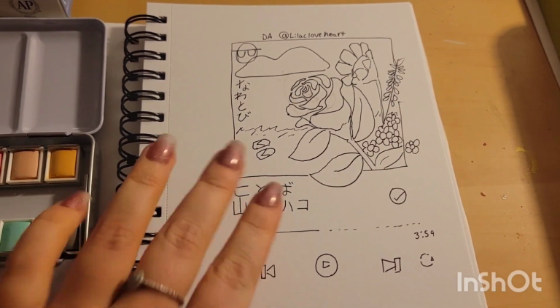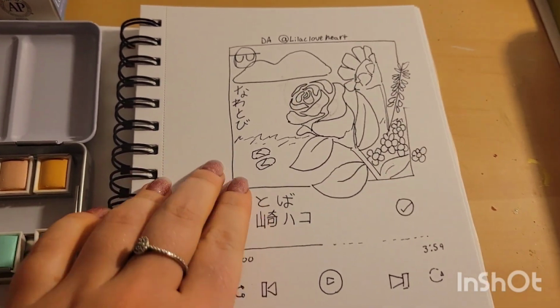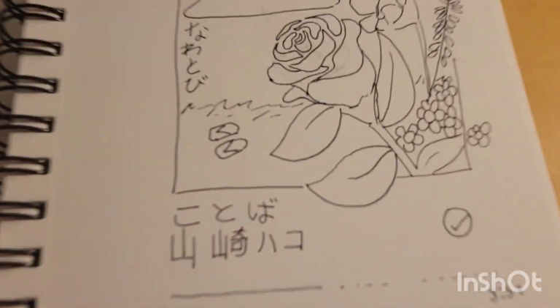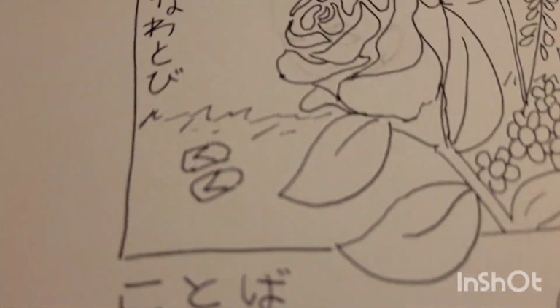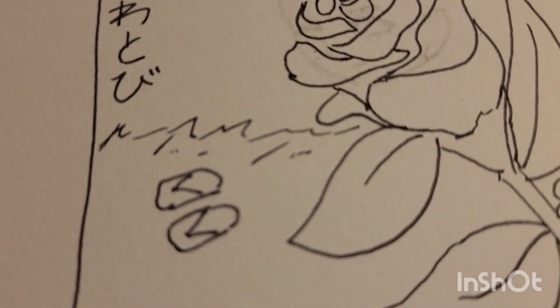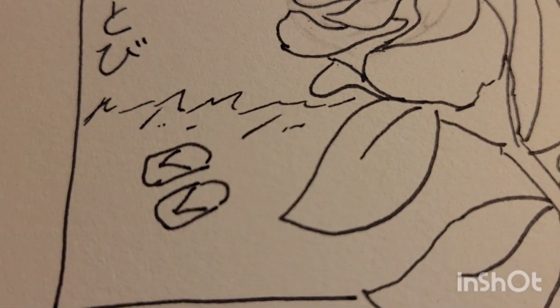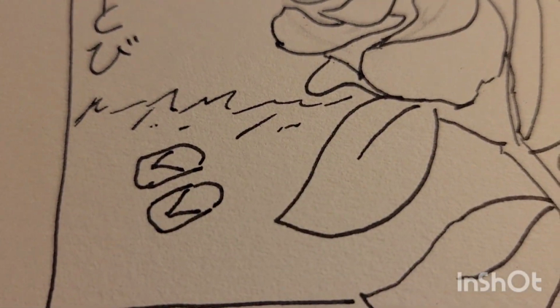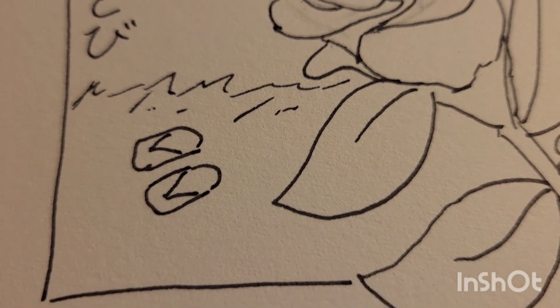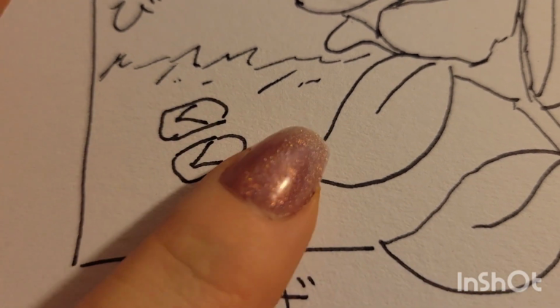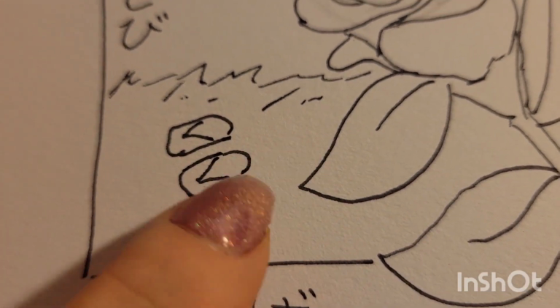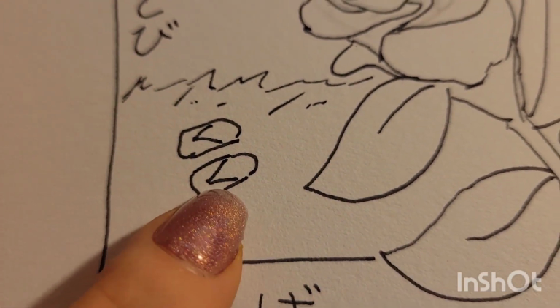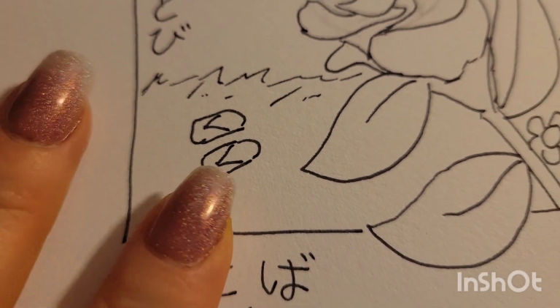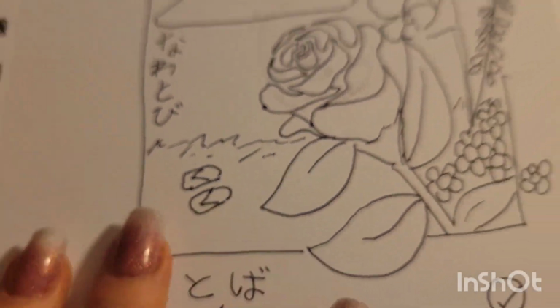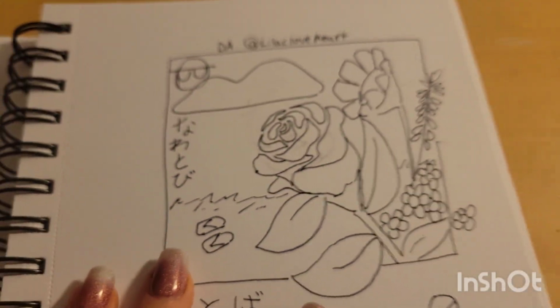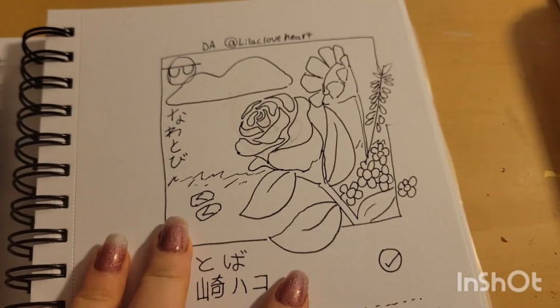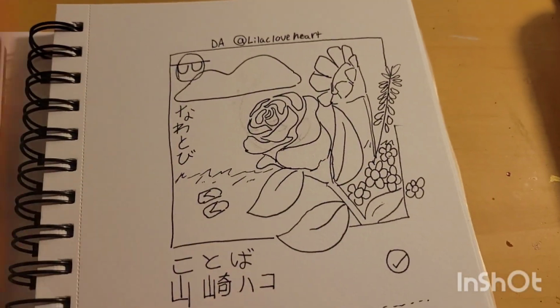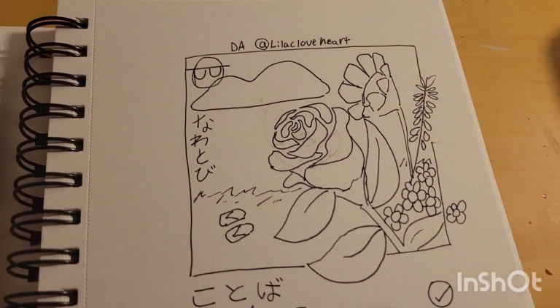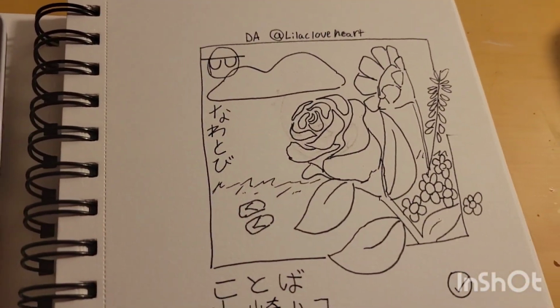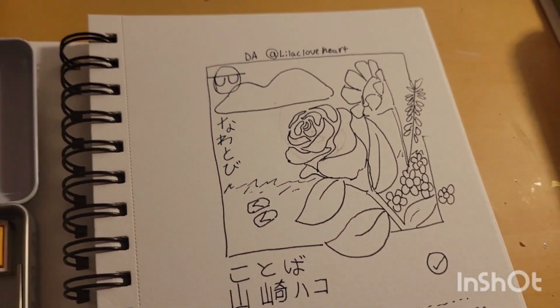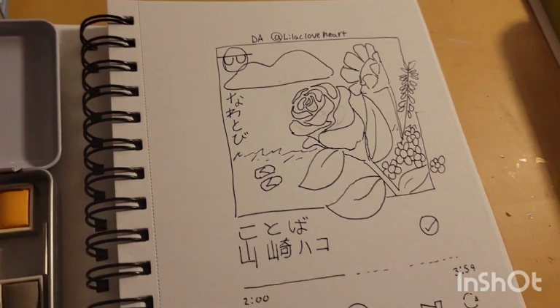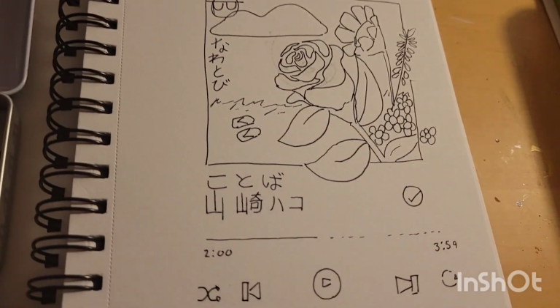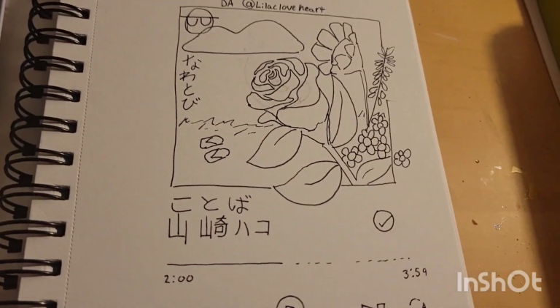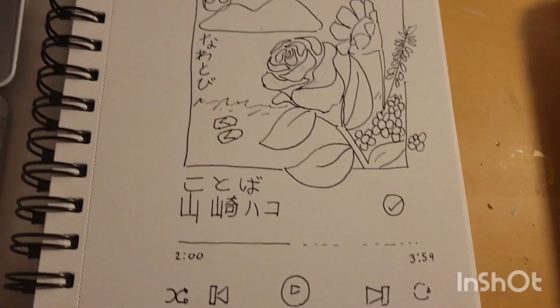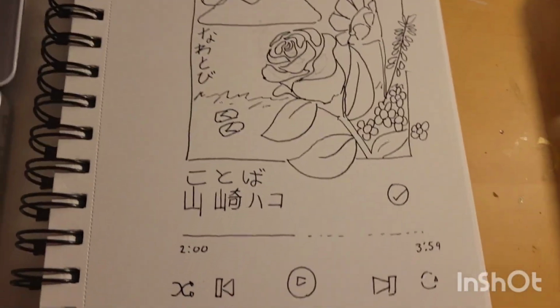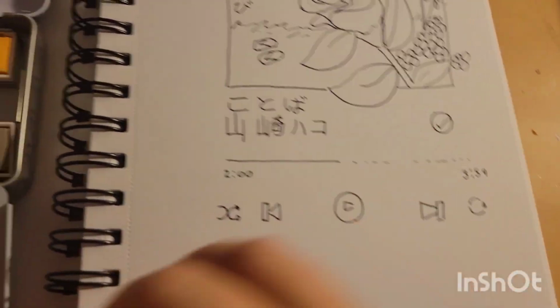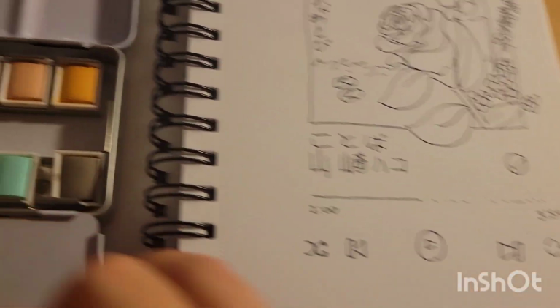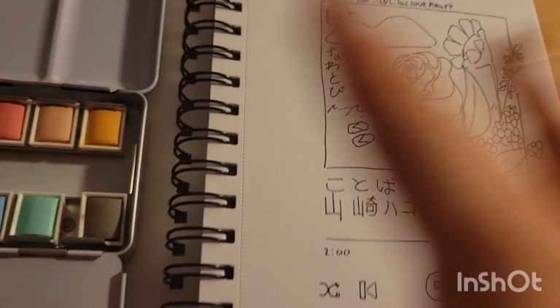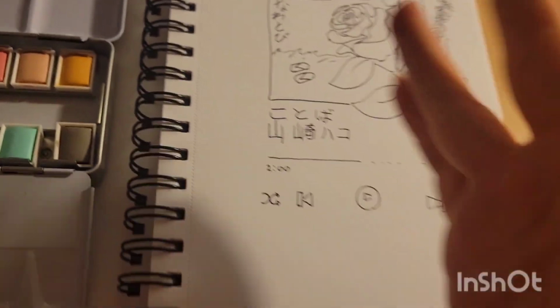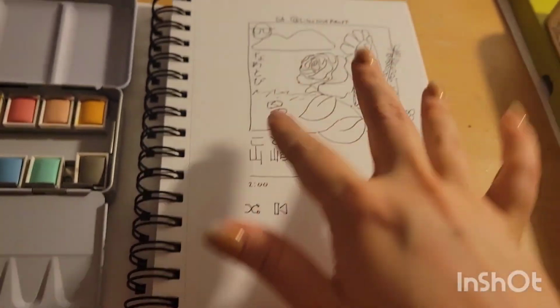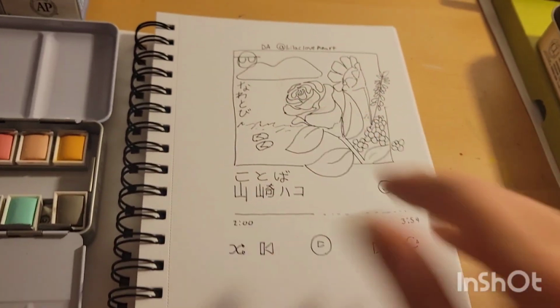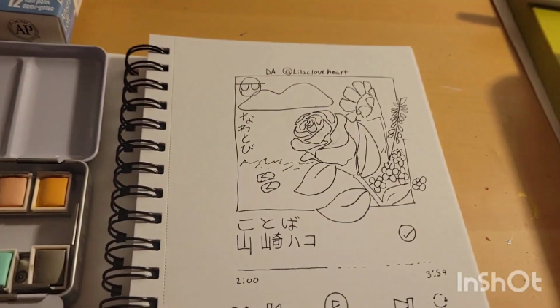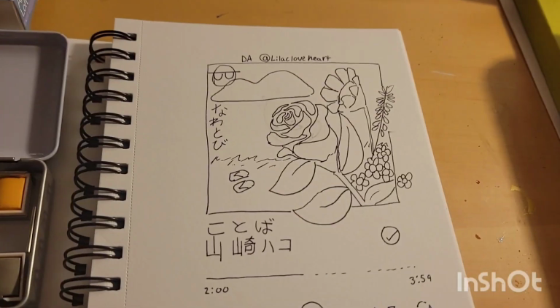I kind of took the little sandal album cover and added to it in my own little way. So let's start coloring this.